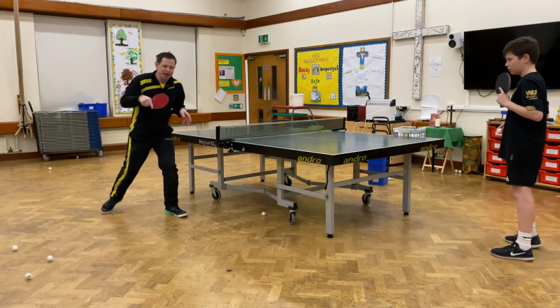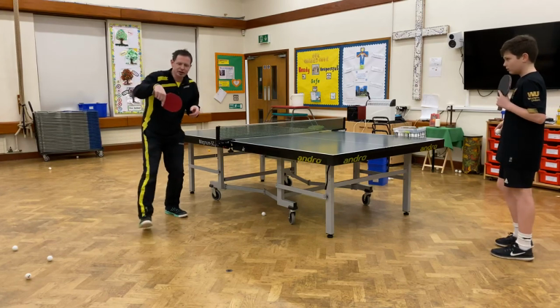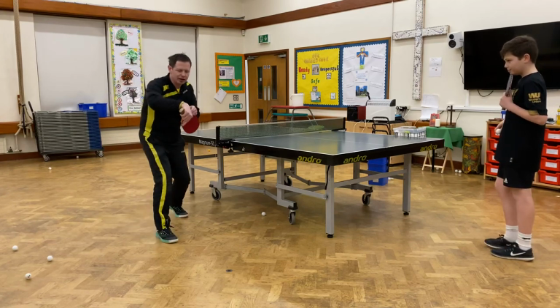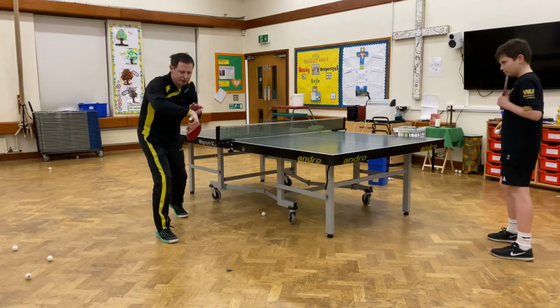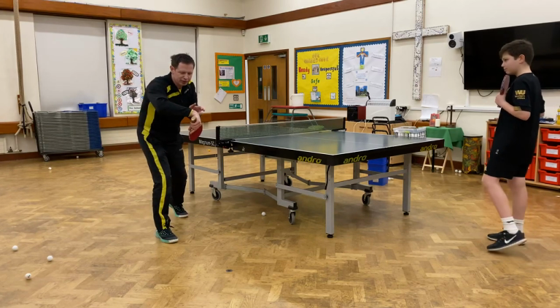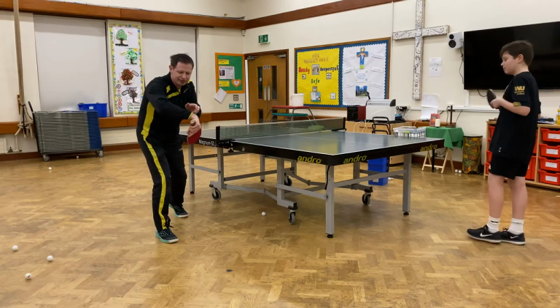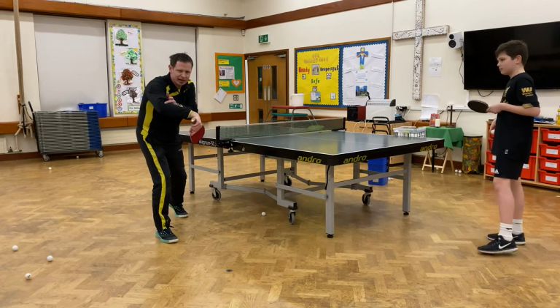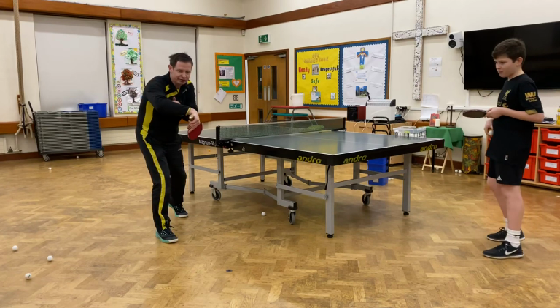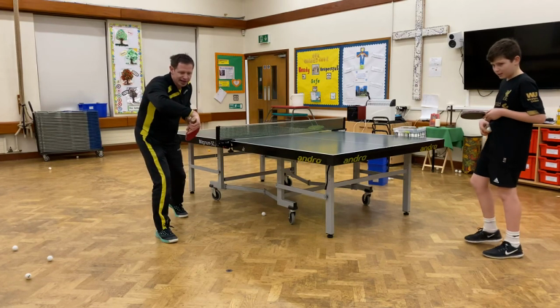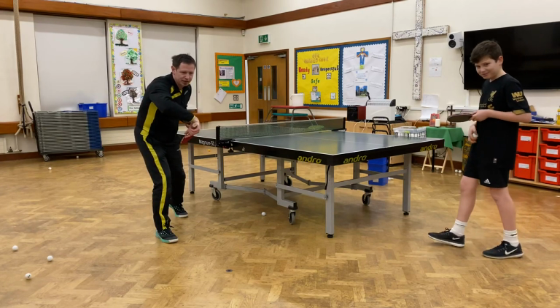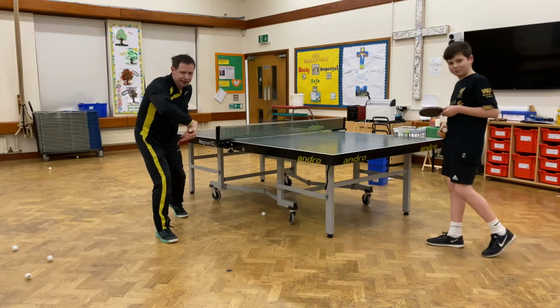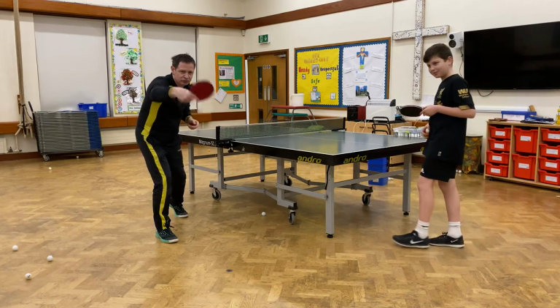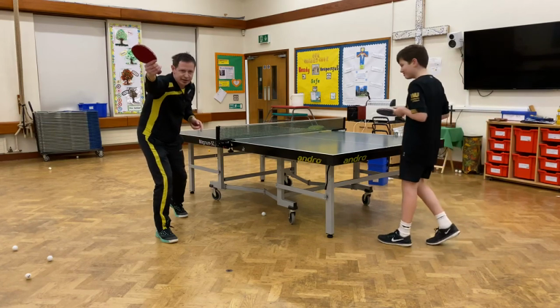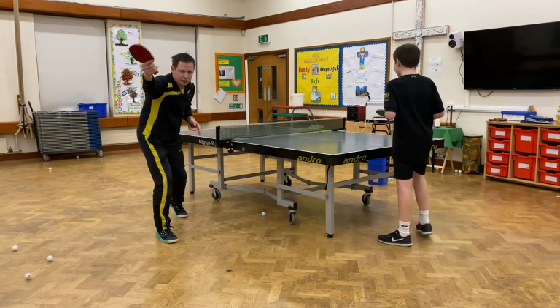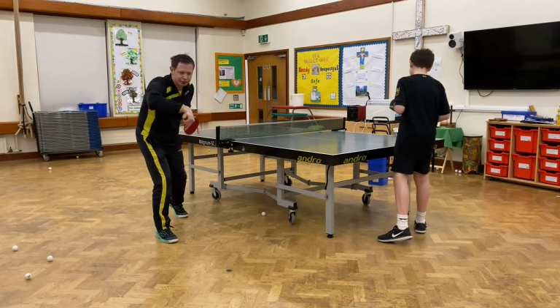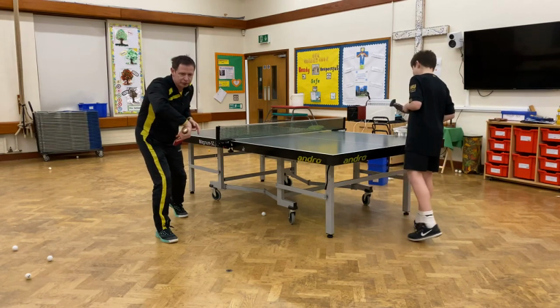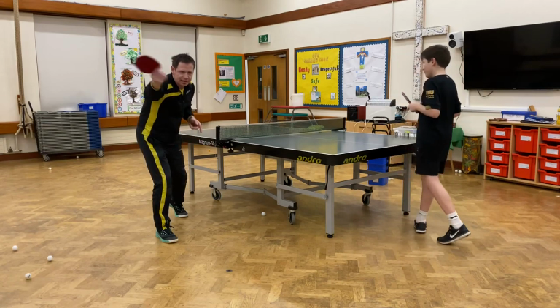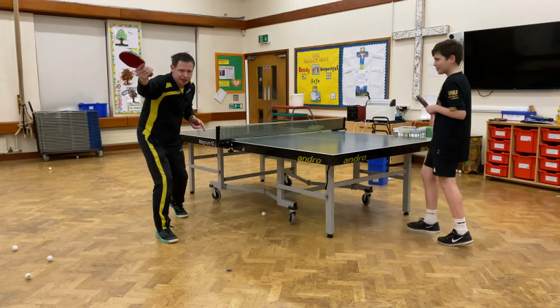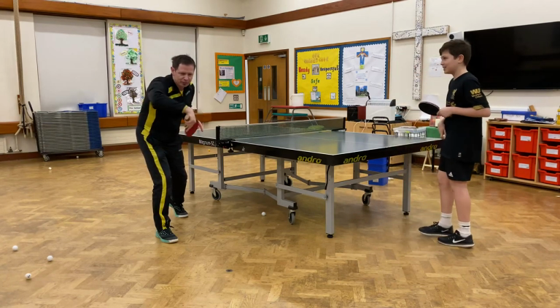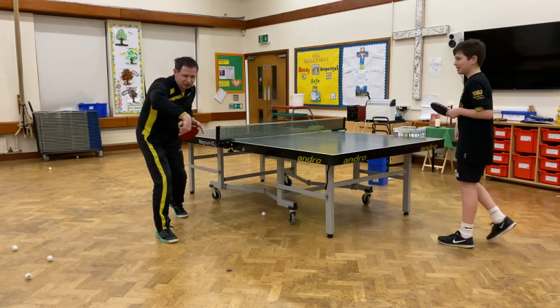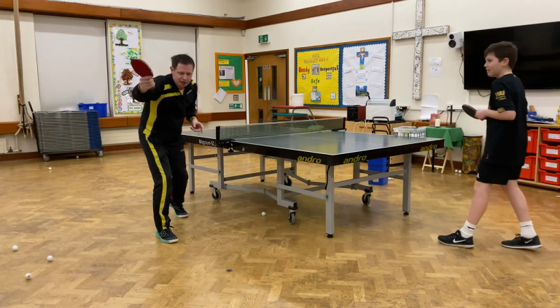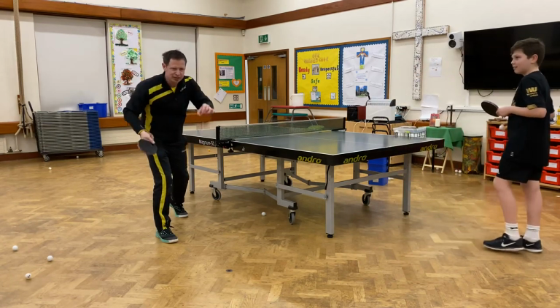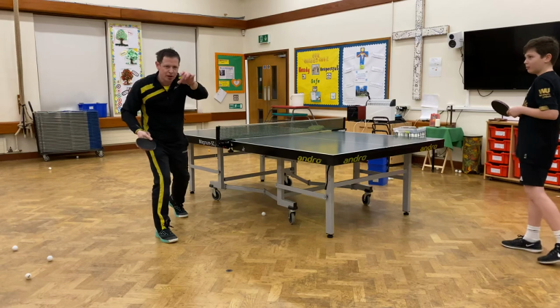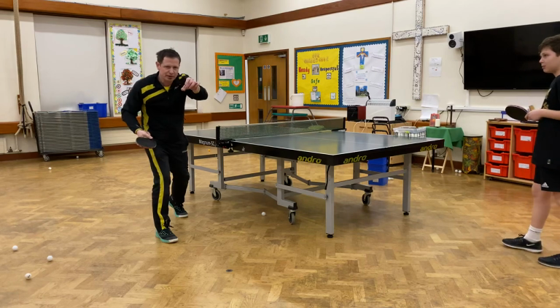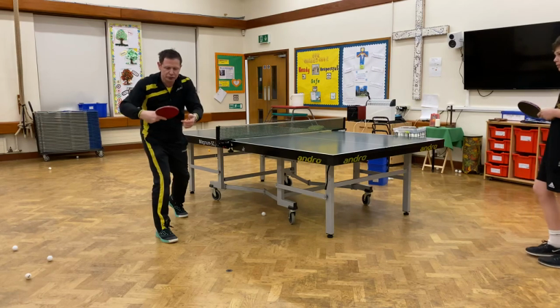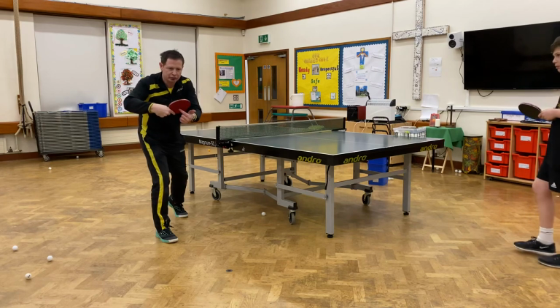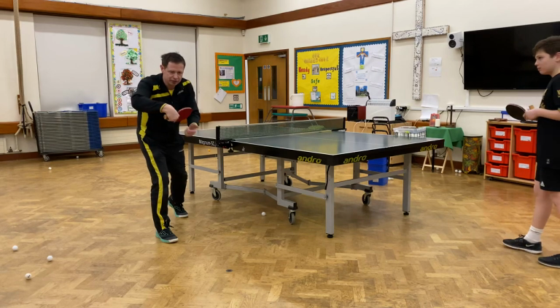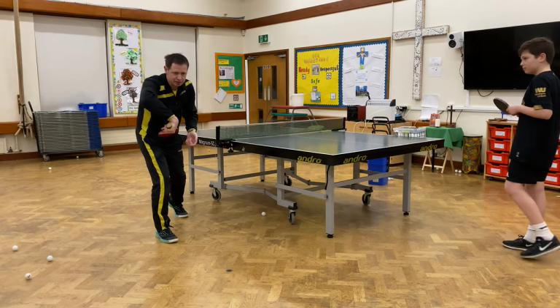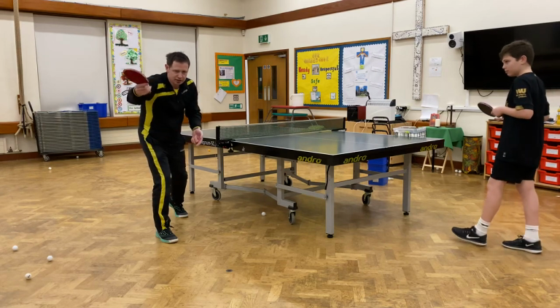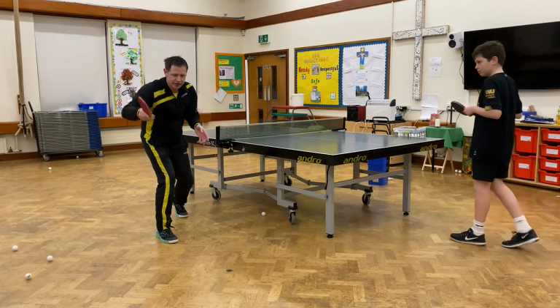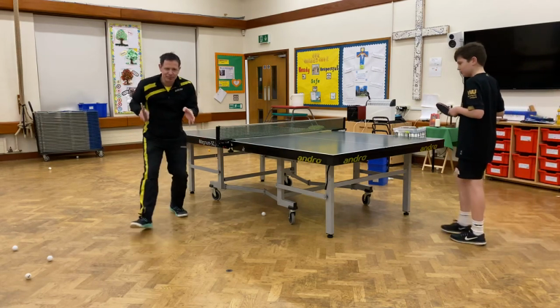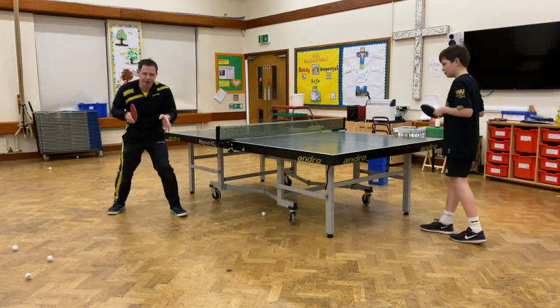The backhand flick: I have my wrist bent and my elbow bent at the beginning. Then I straighten out and it goes forwards and upwards, a bit like a frisbee action, hitting the ball at the top of the bounce timing with a closed angle. And then I step back out again.